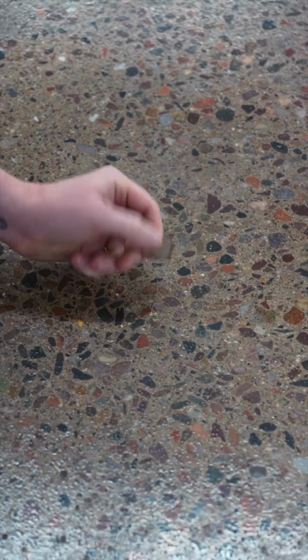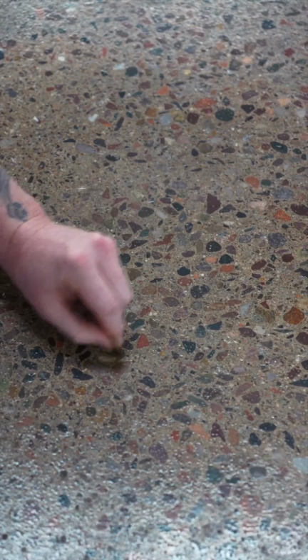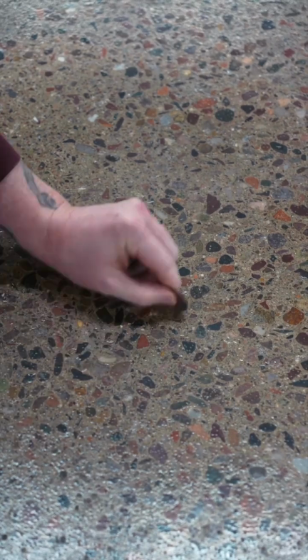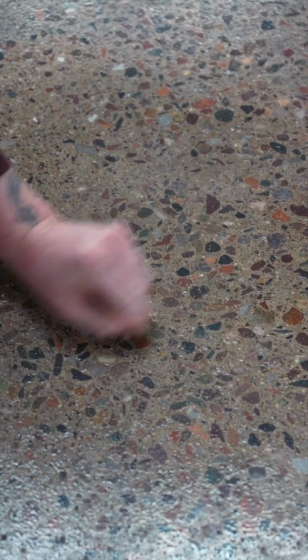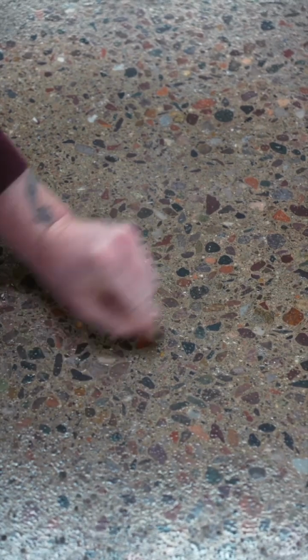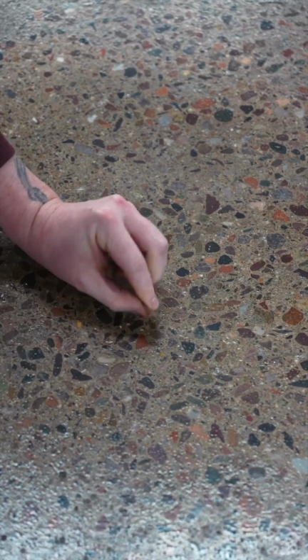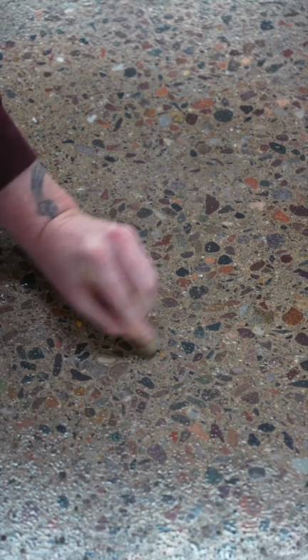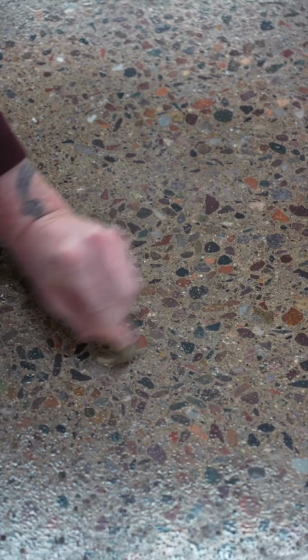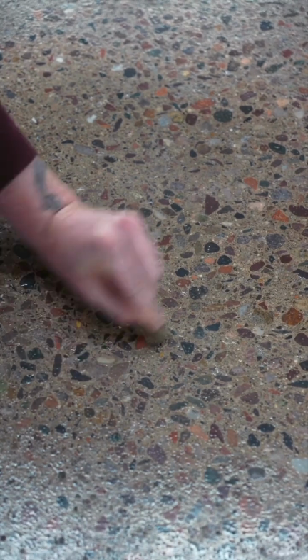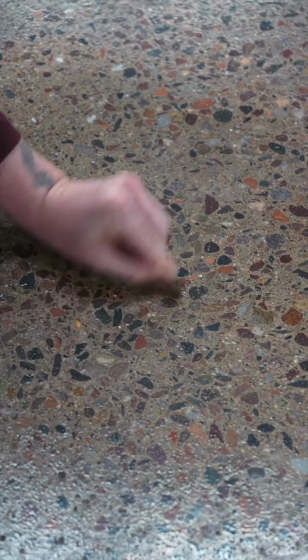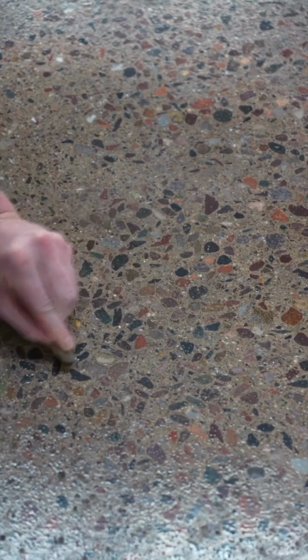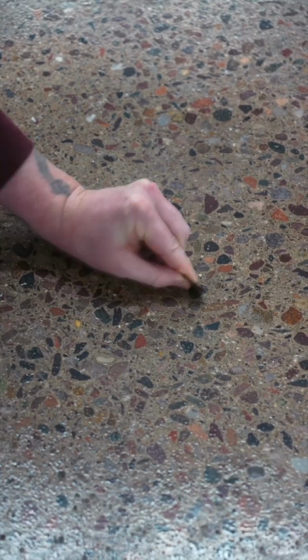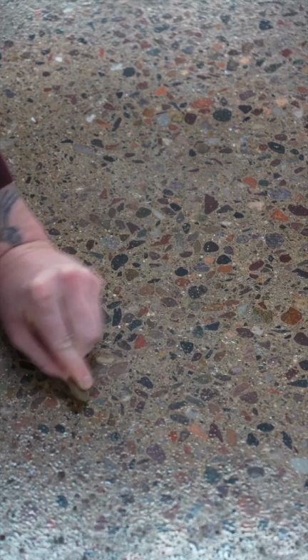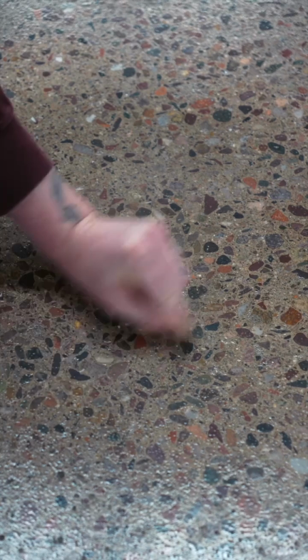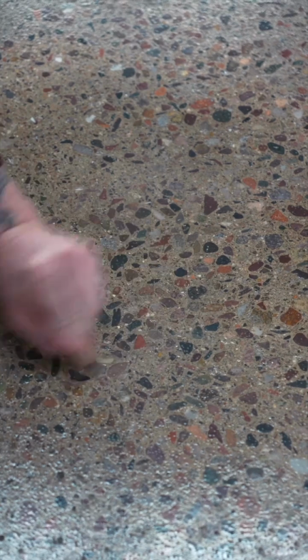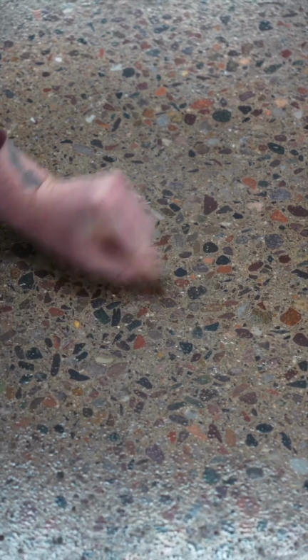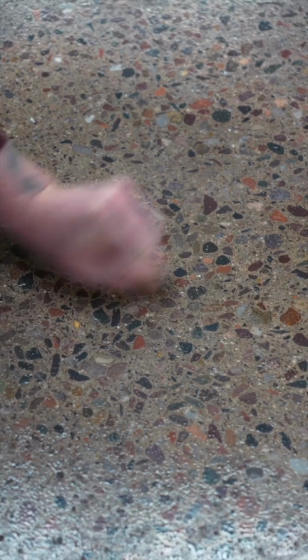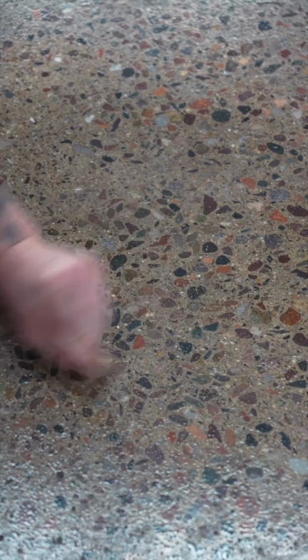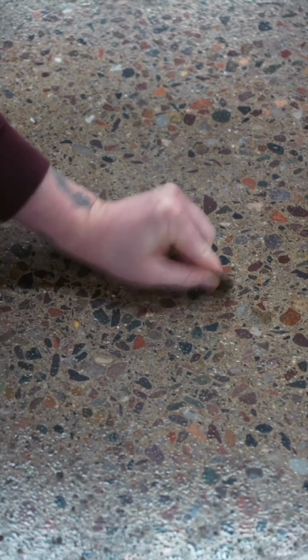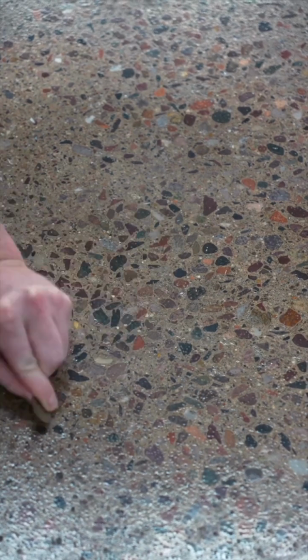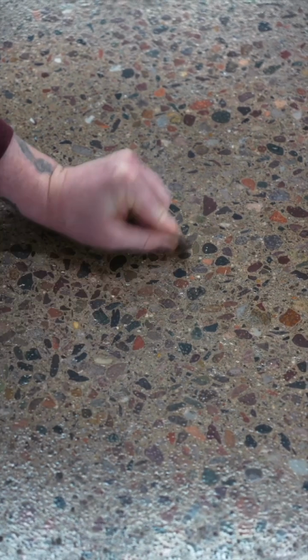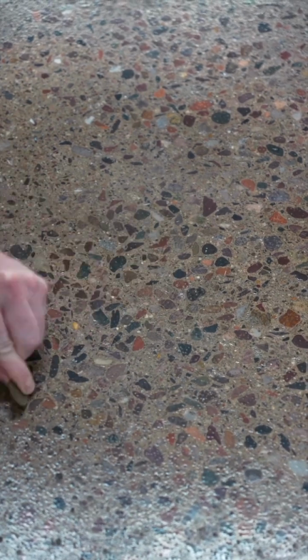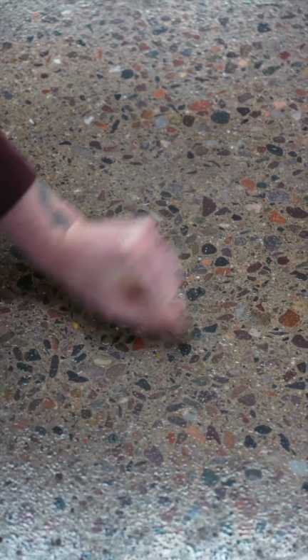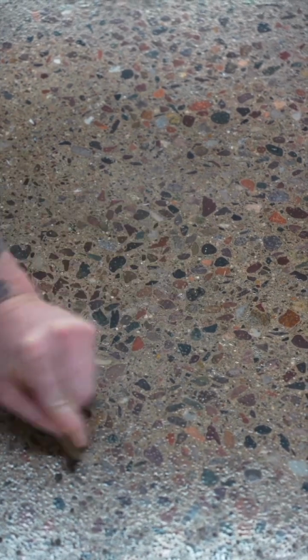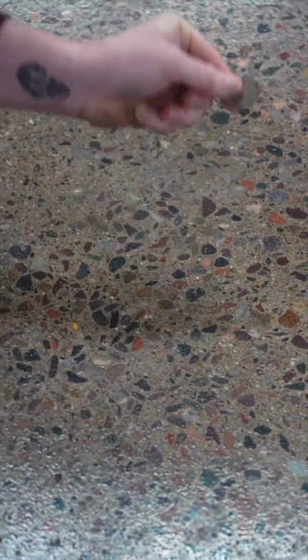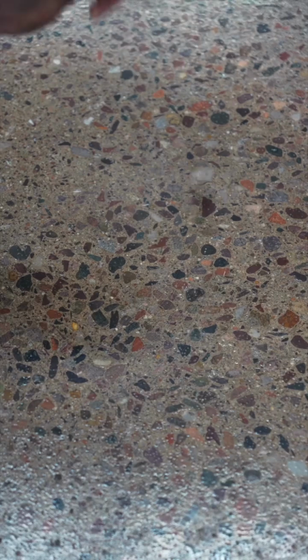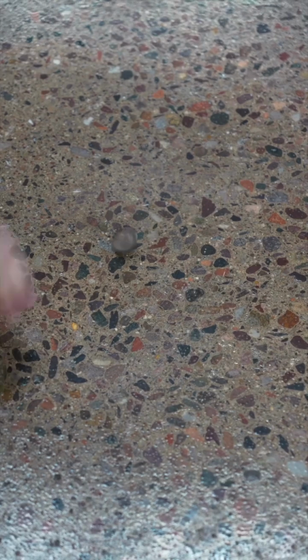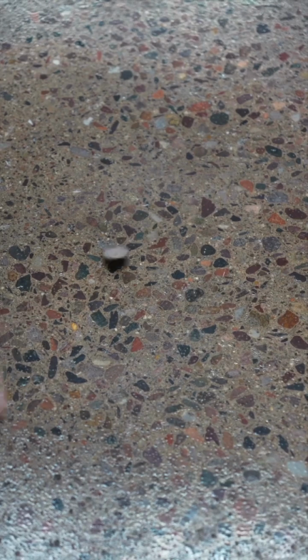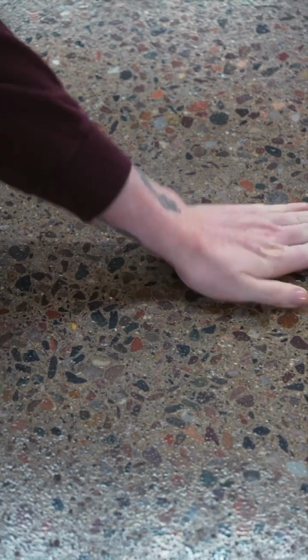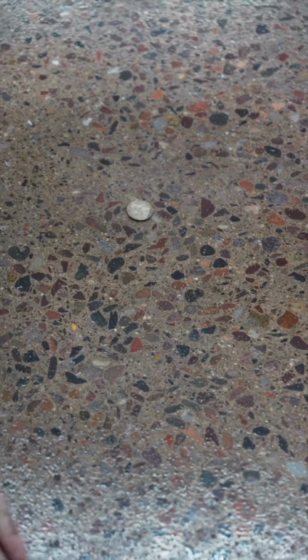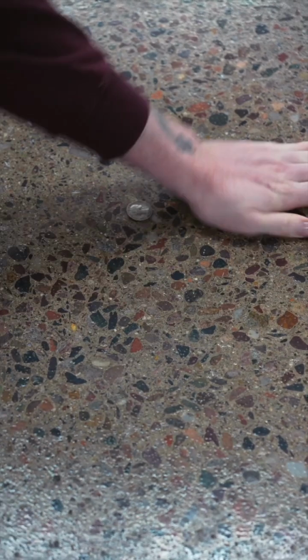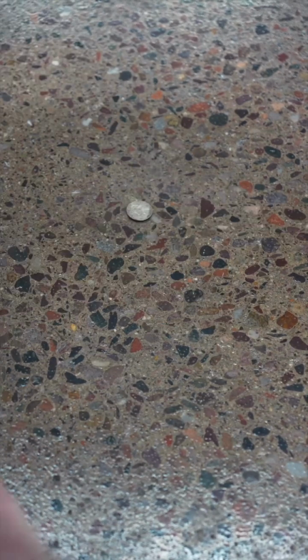We're here with our UV cured top coat and sealer doing a durability test as requested. This coating doesn't just cure instantly under a UV light, but it is also incredibly durable.